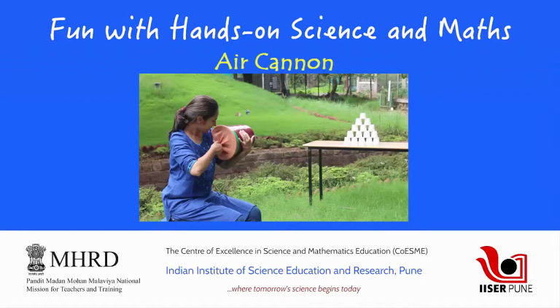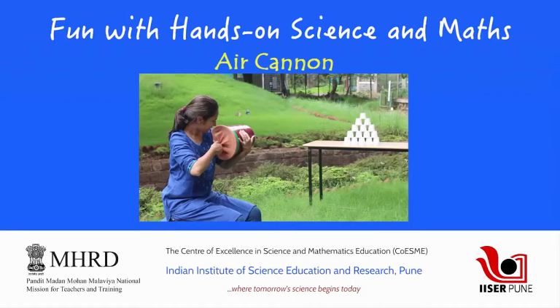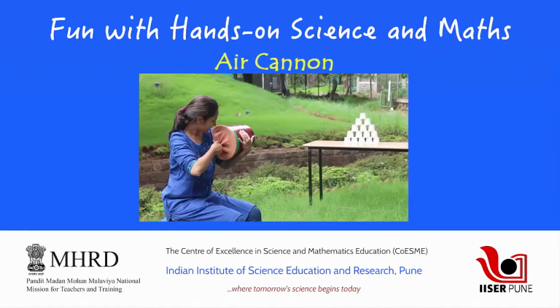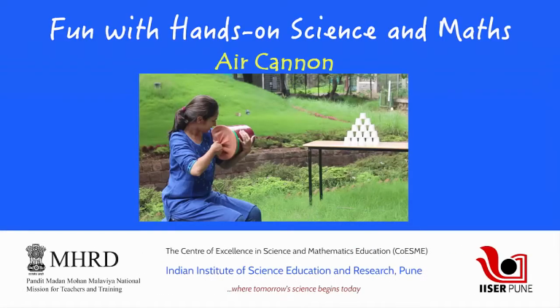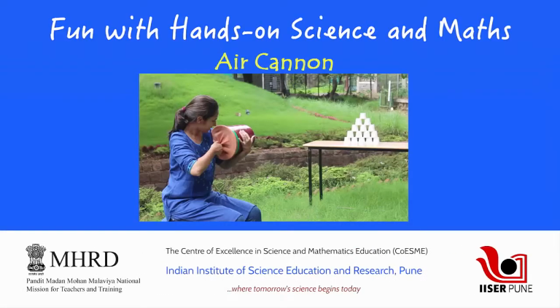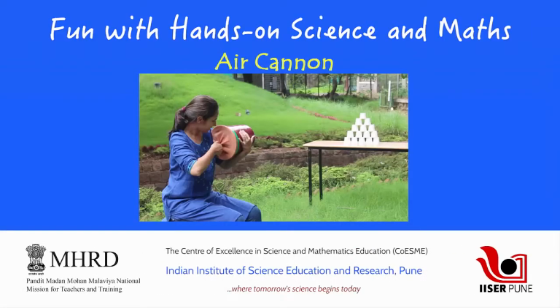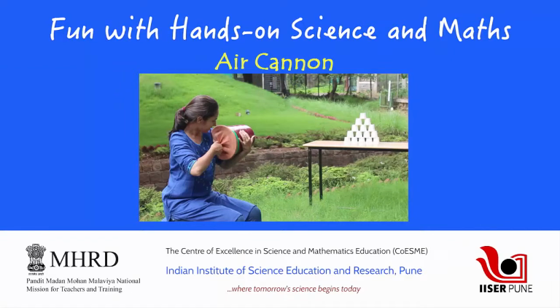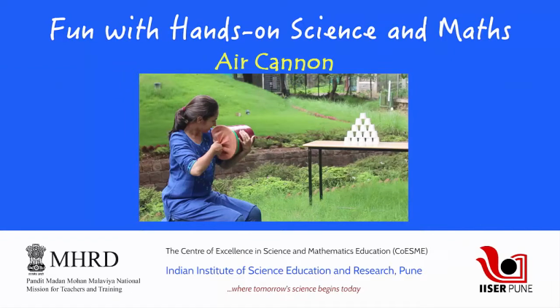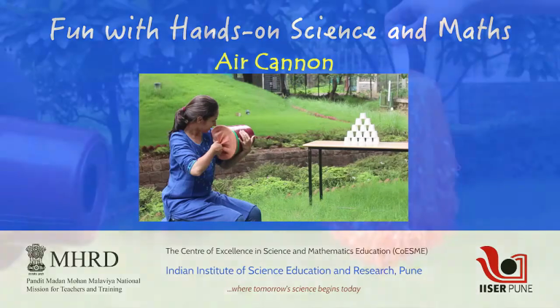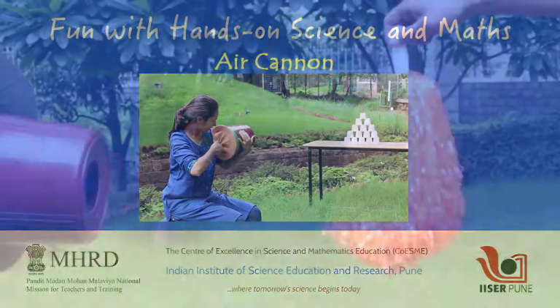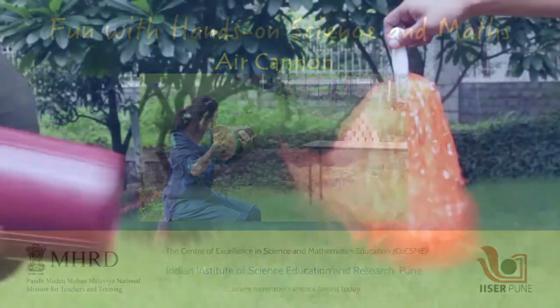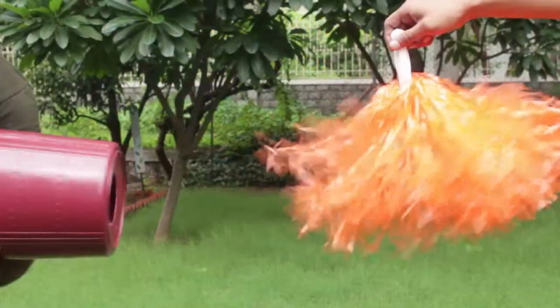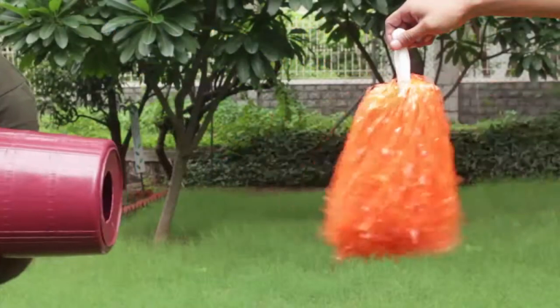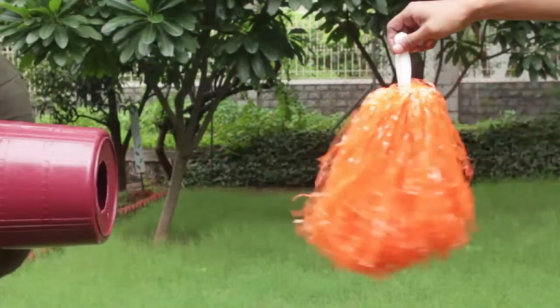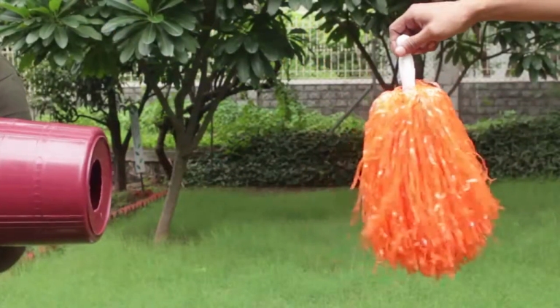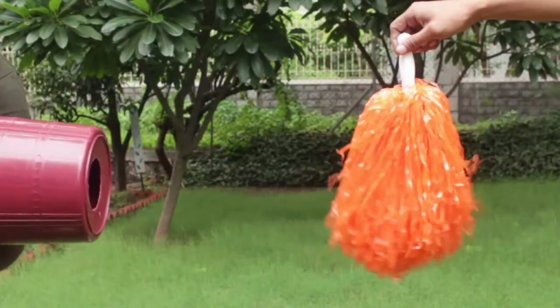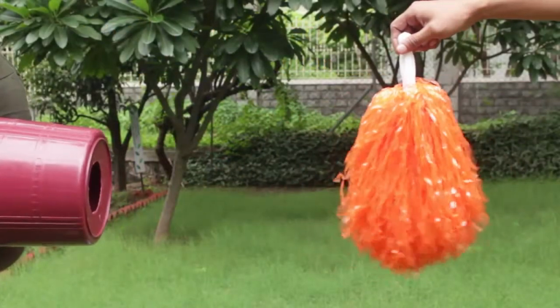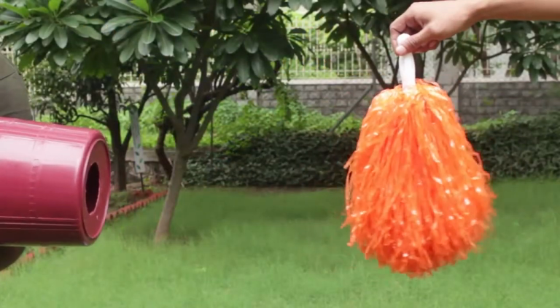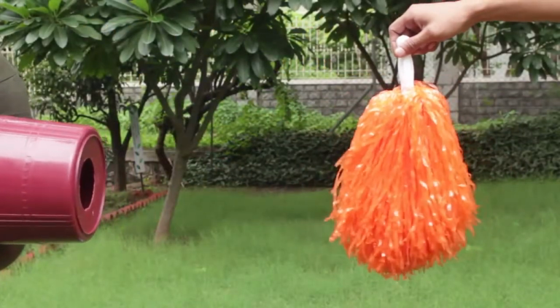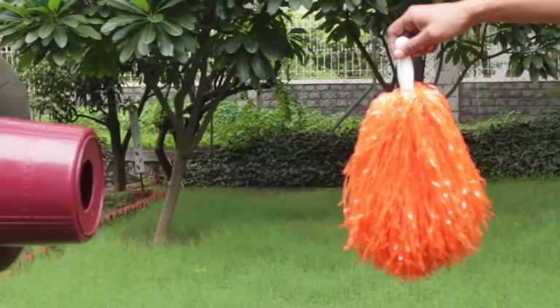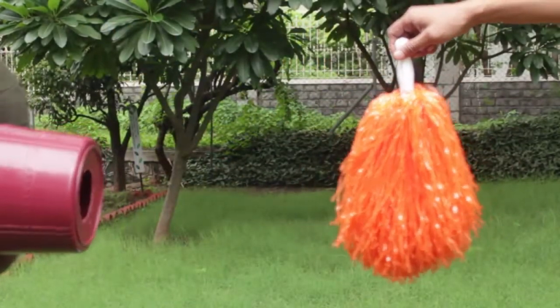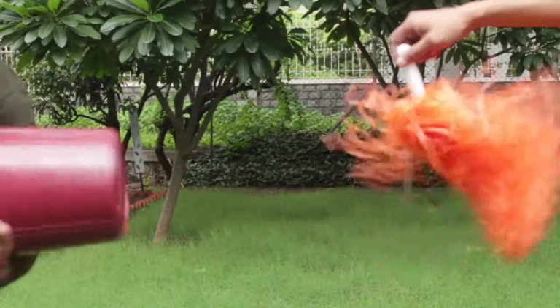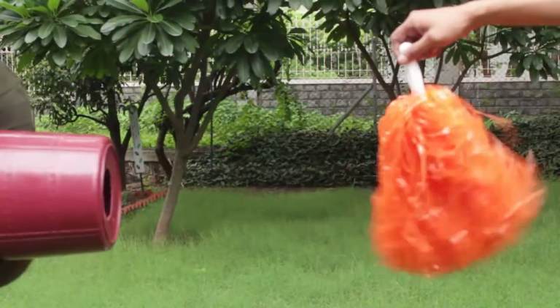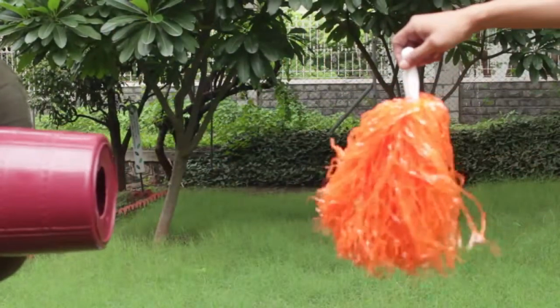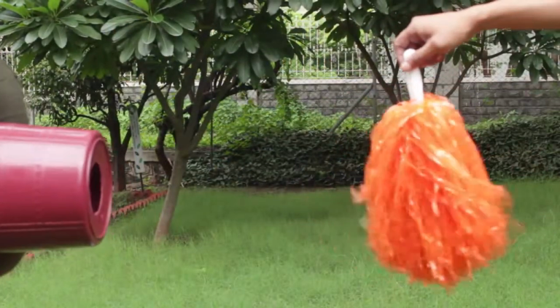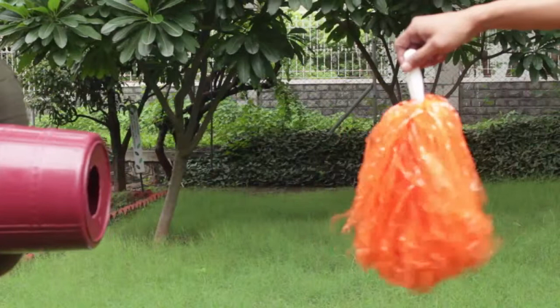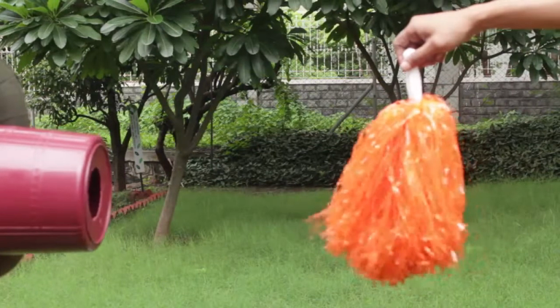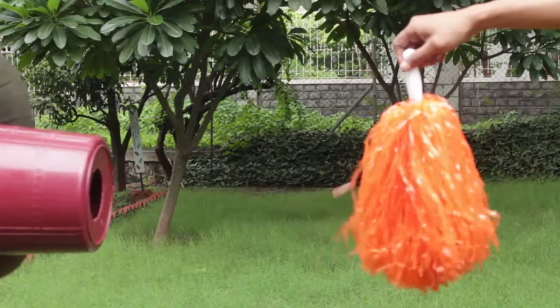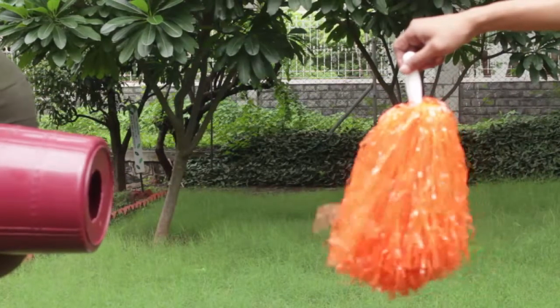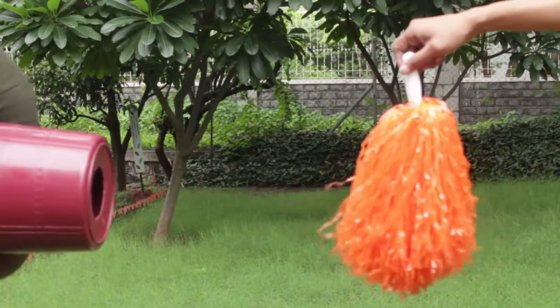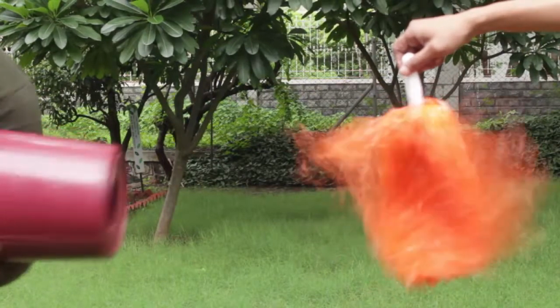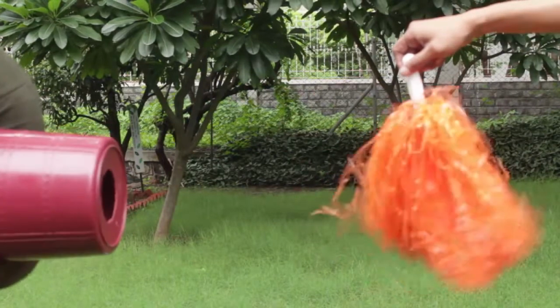Have you ever seen a cannon that throws out air with so much pressure that your hair gets blown away? Let's make one for ourselves.